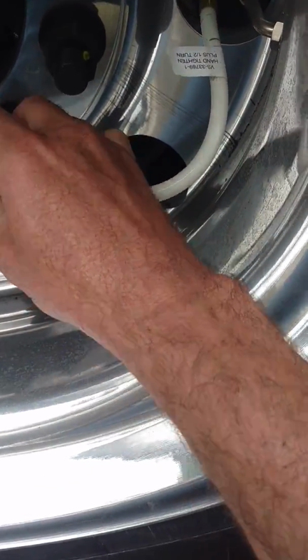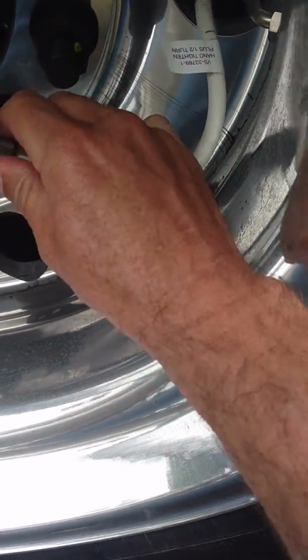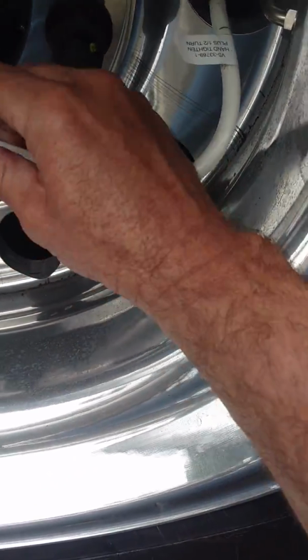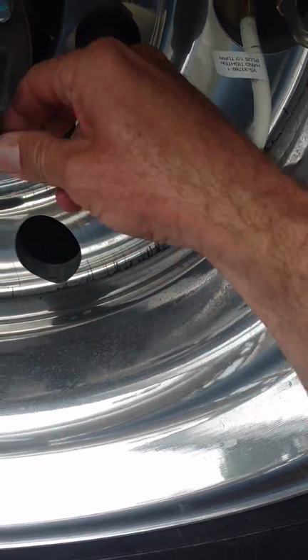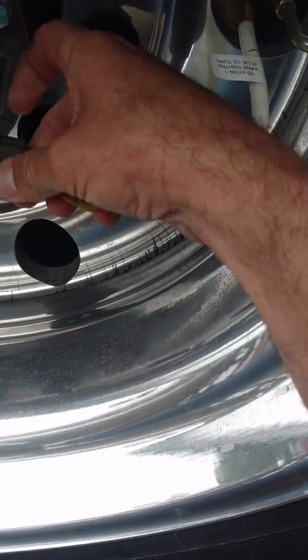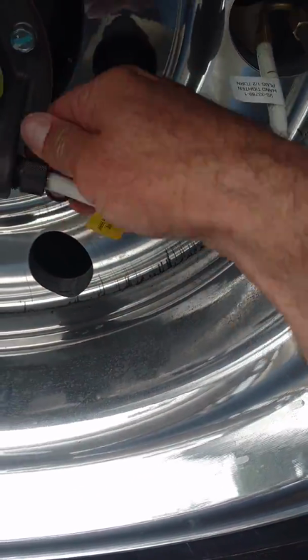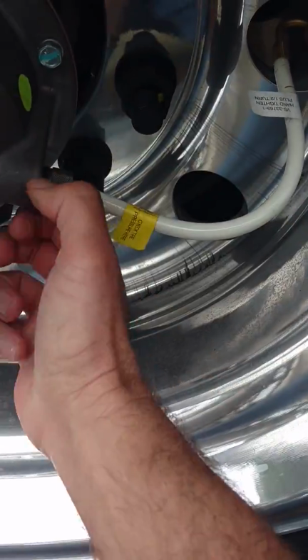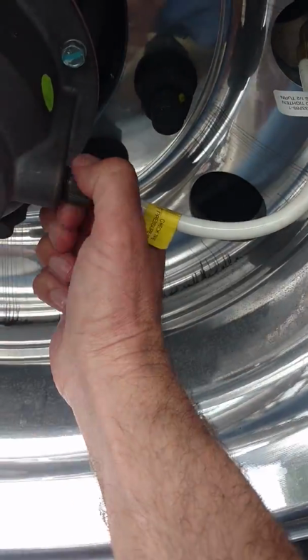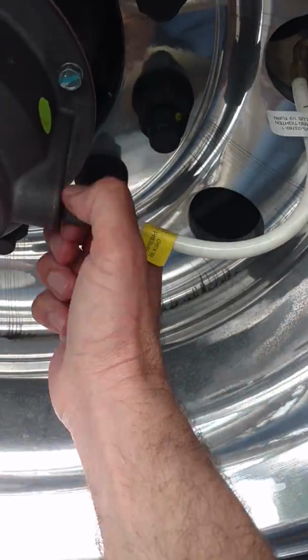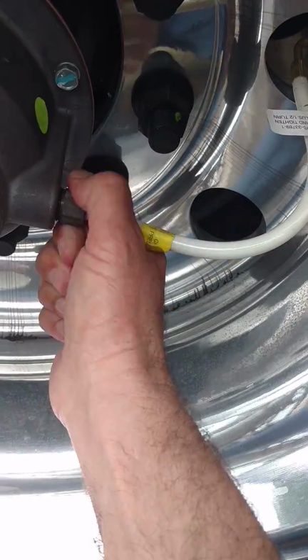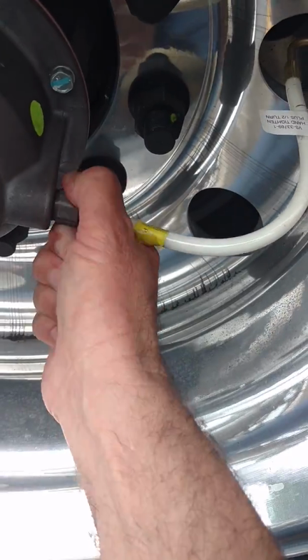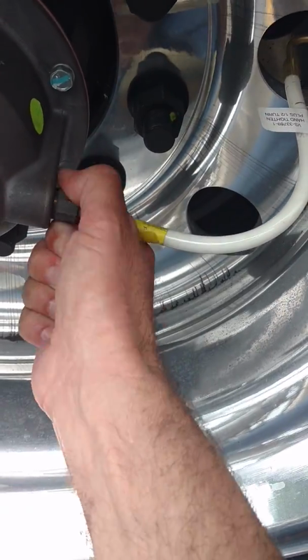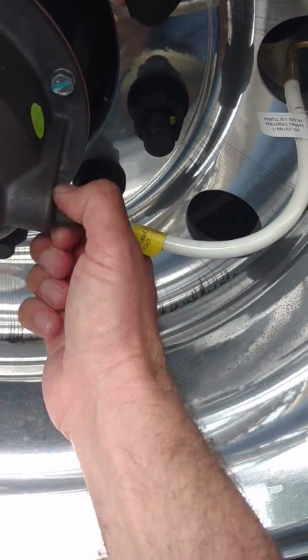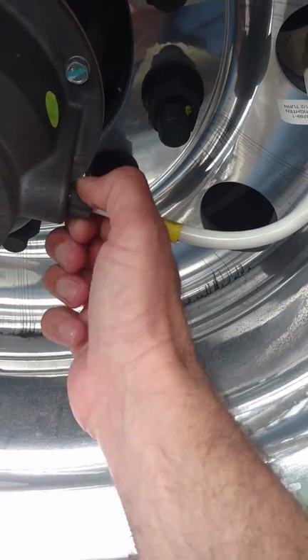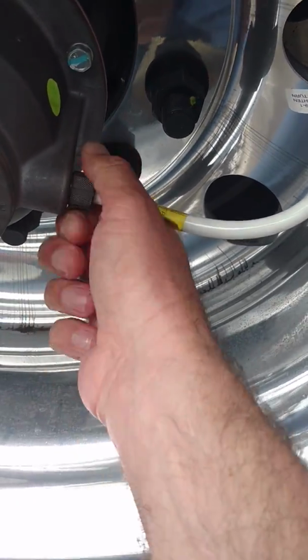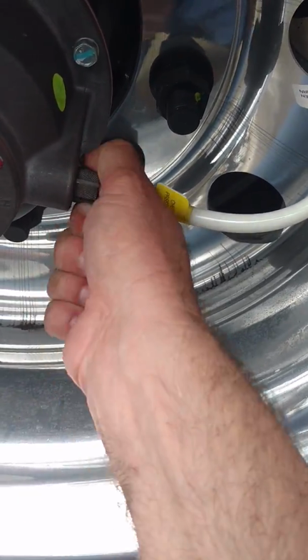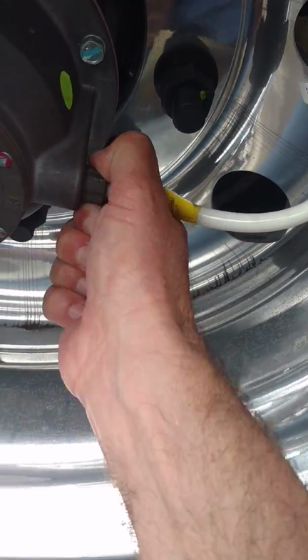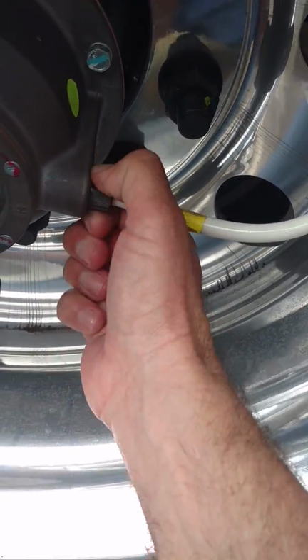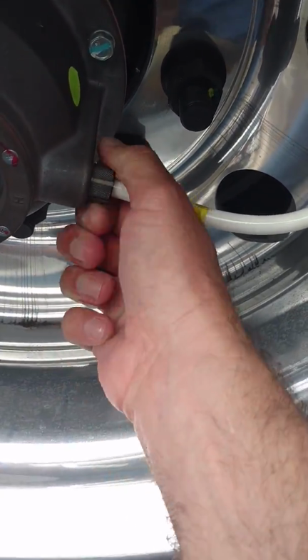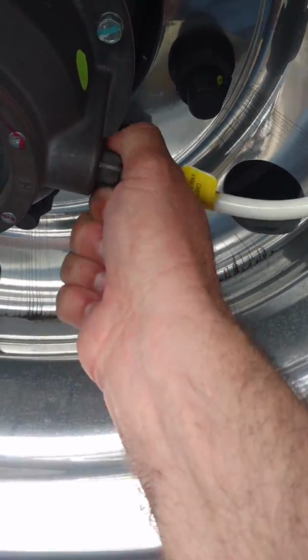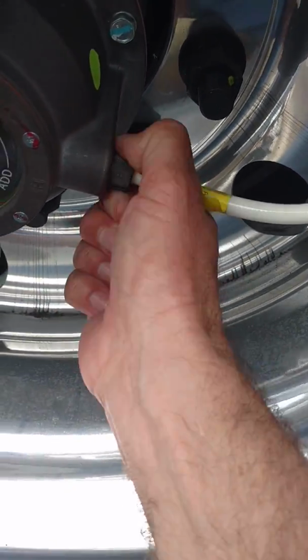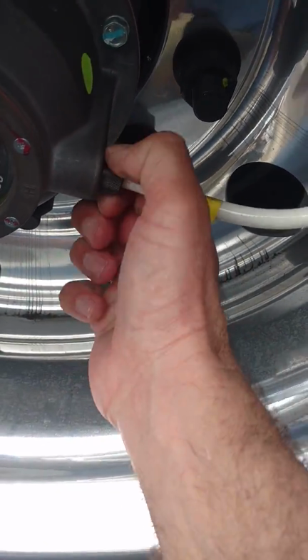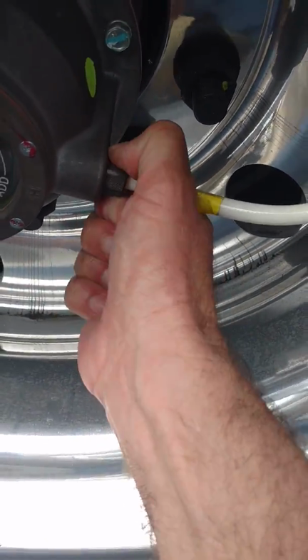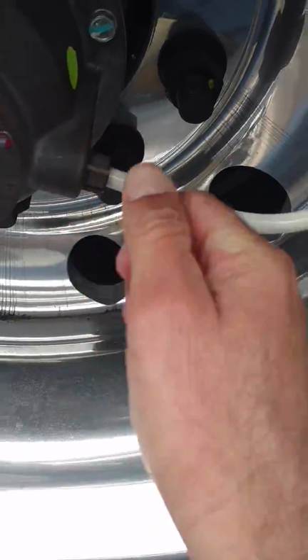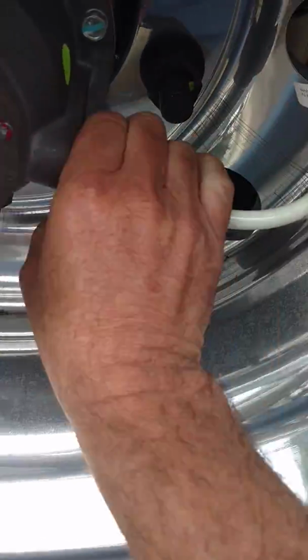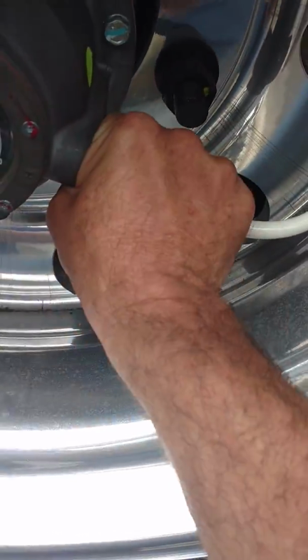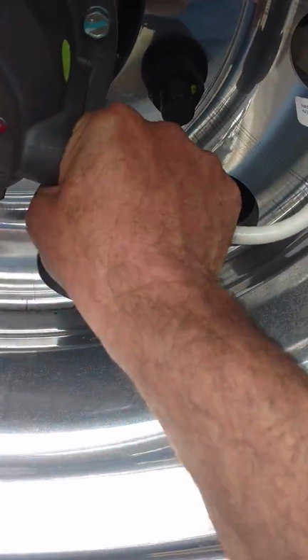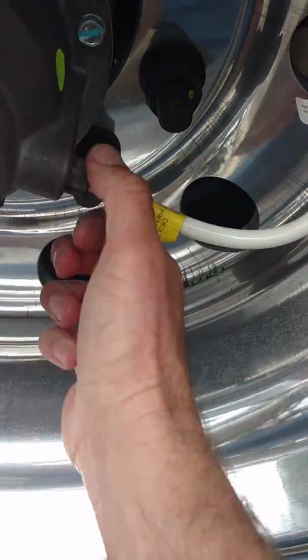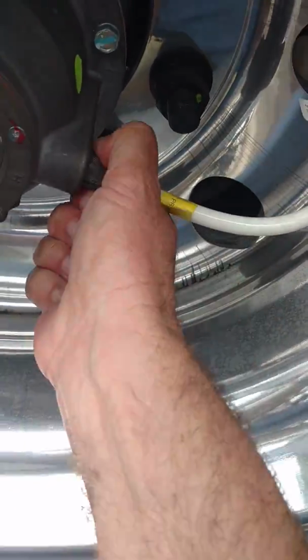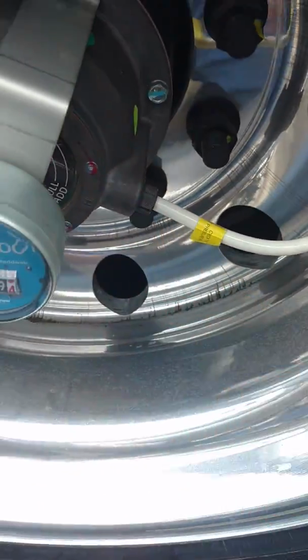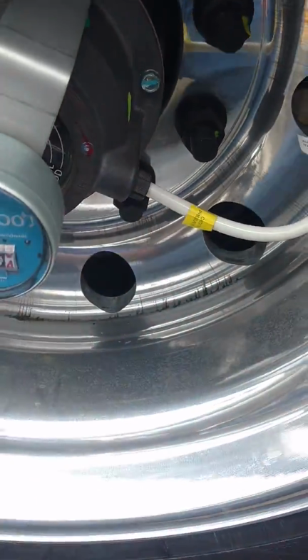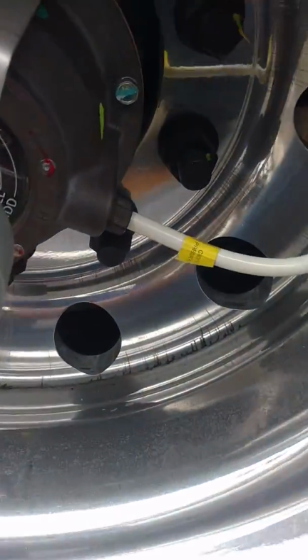Put that back in — you heard it kind of pop. It has a one-way check valve in there. Just hand-tight that.